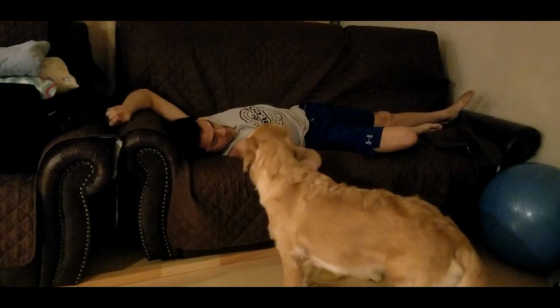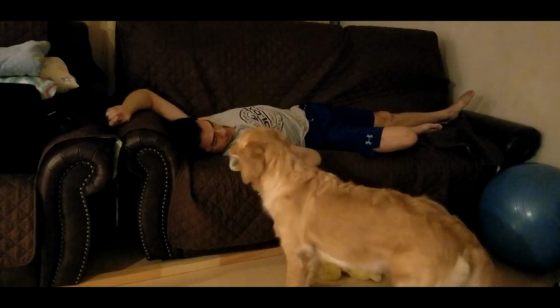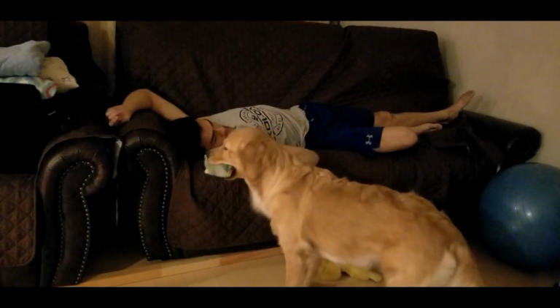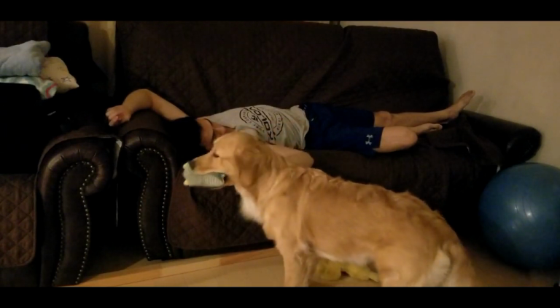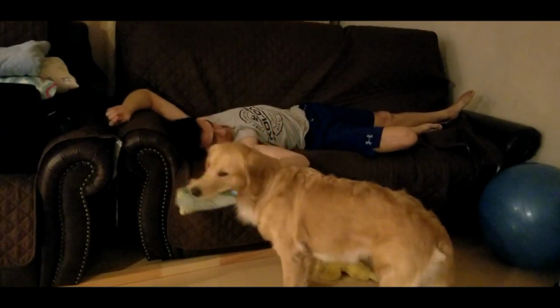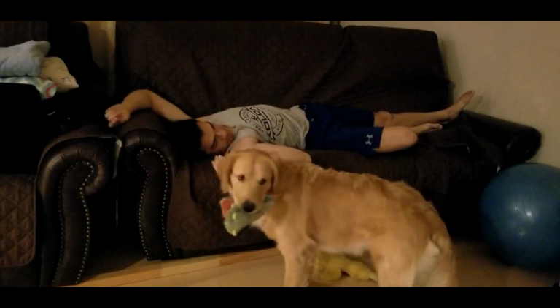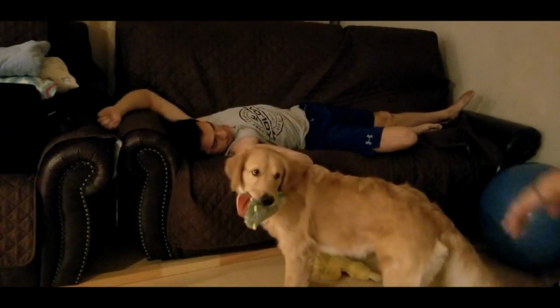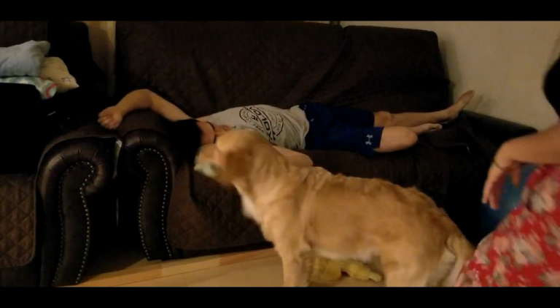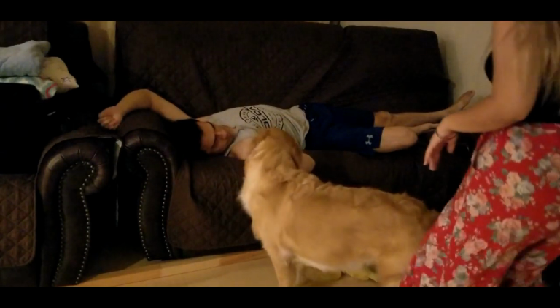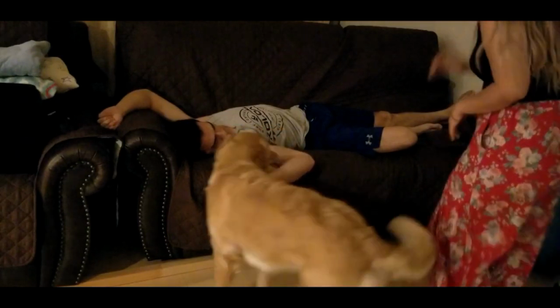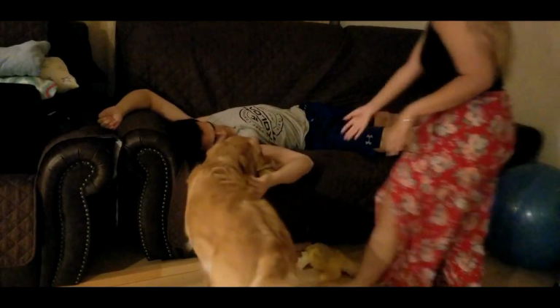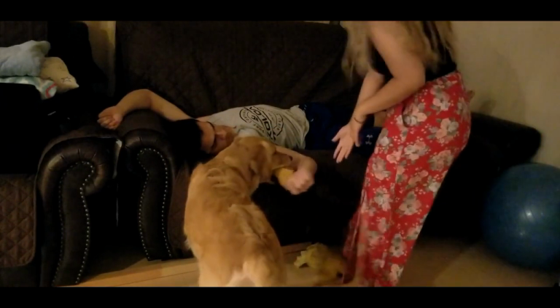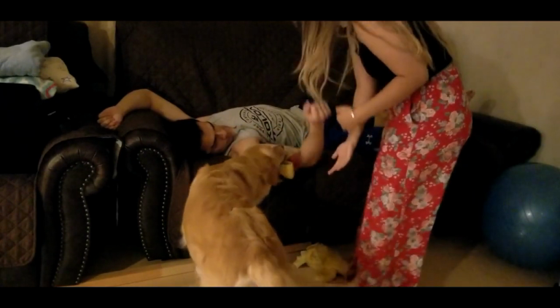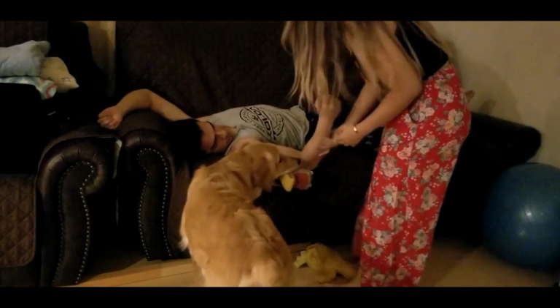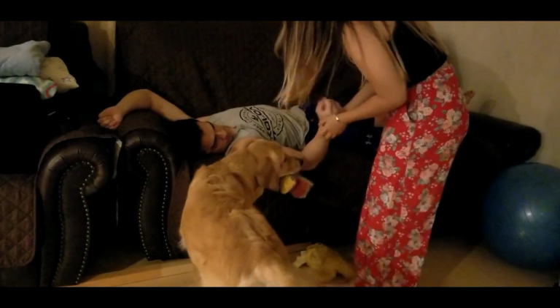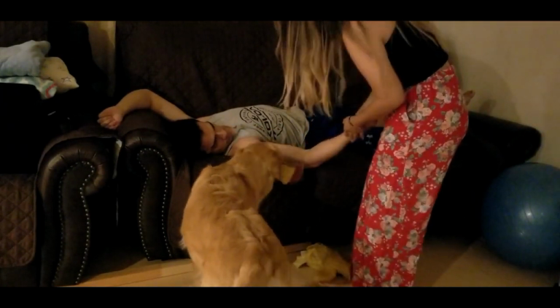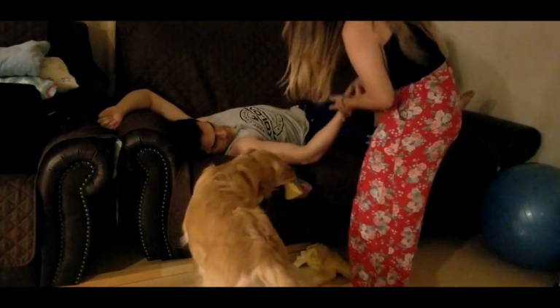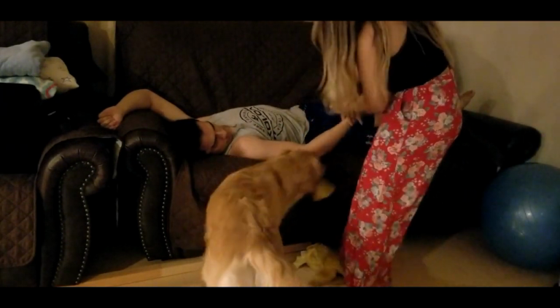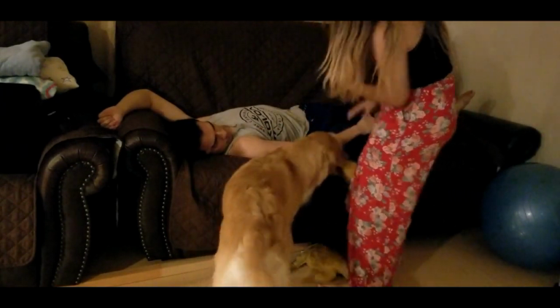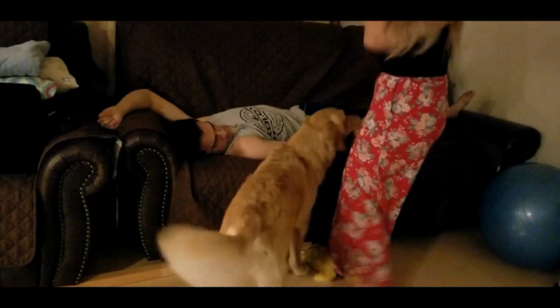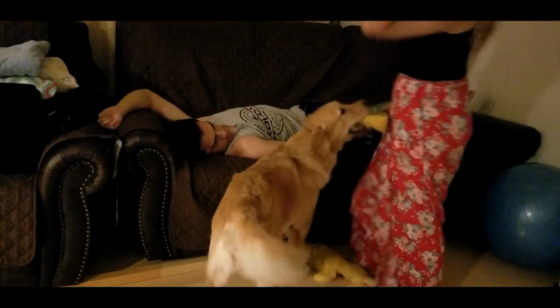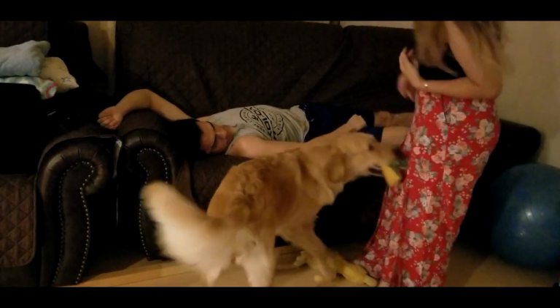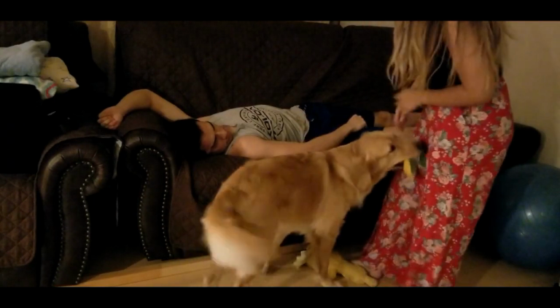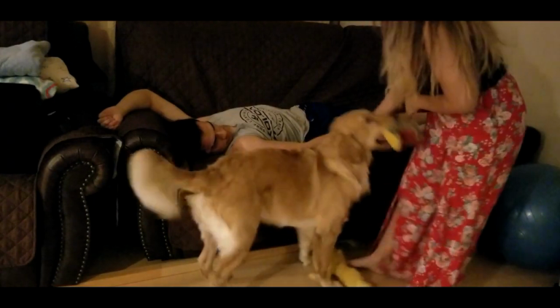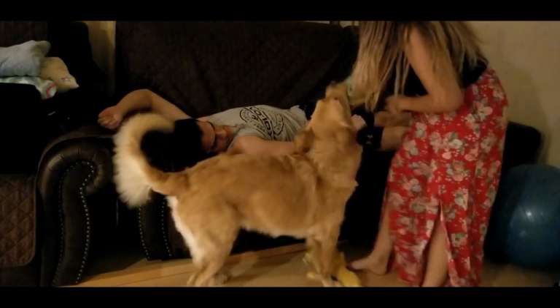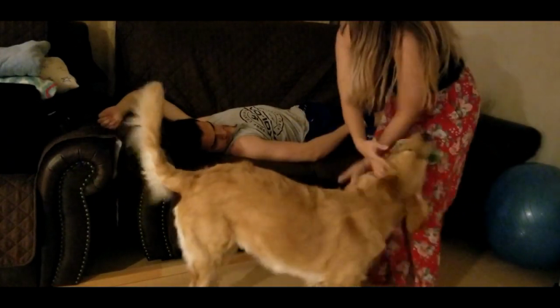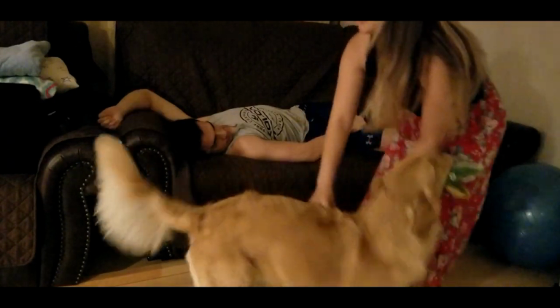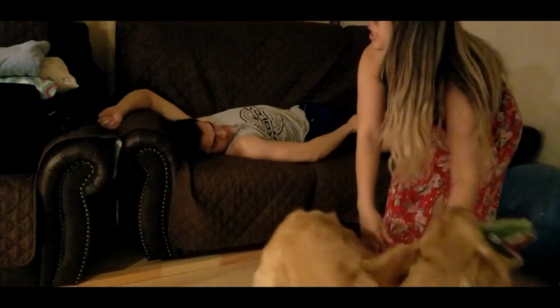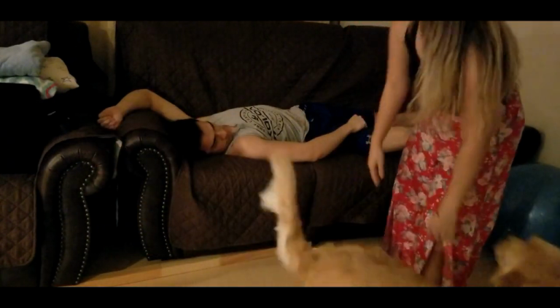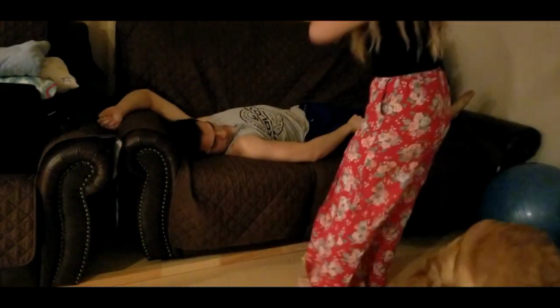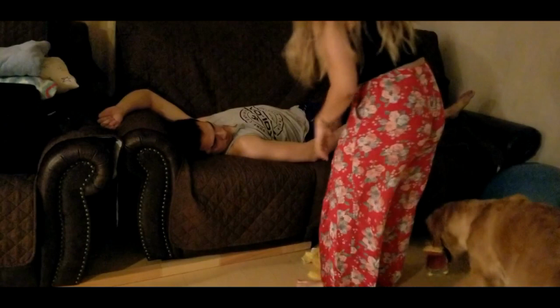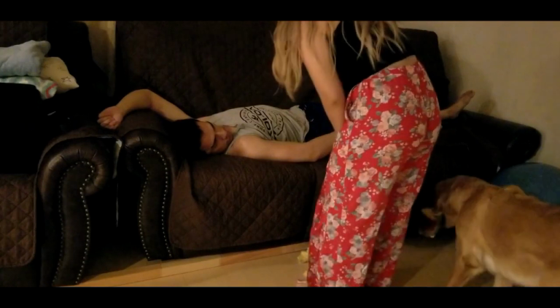May I come in? Do you mind if I take a look at your wristband? Mr. John, nice to meet you. Today we're going to do the side lying position. Is that okay?